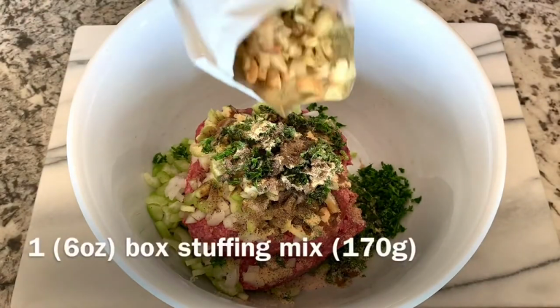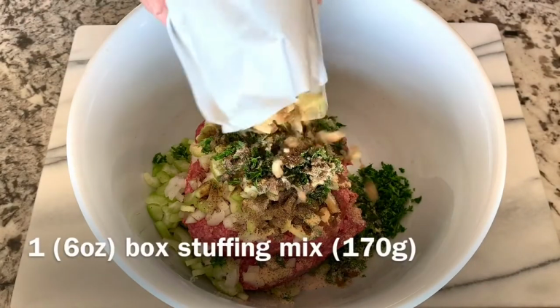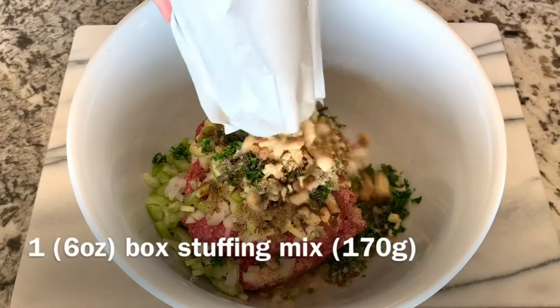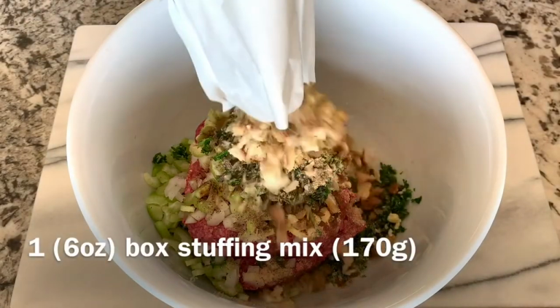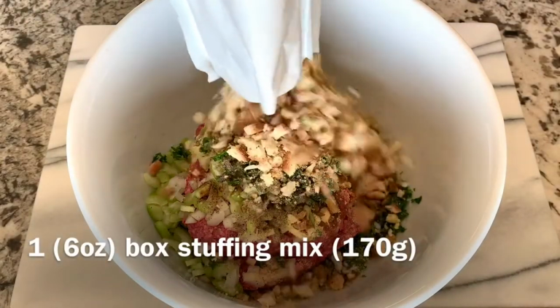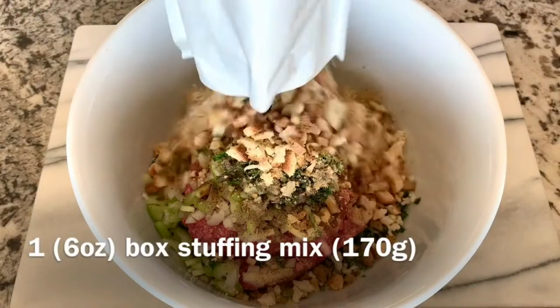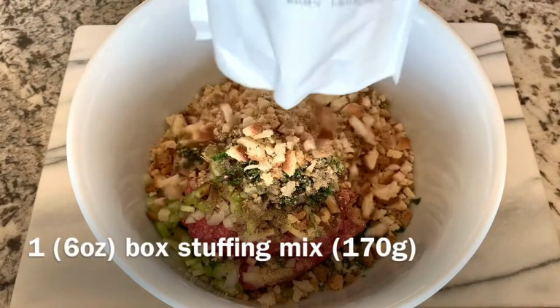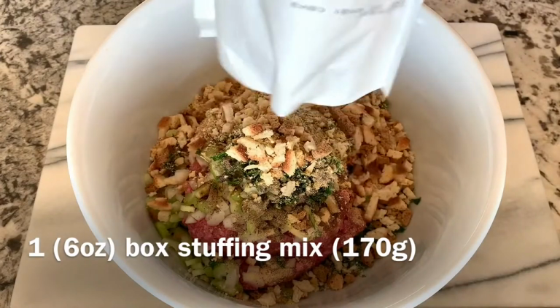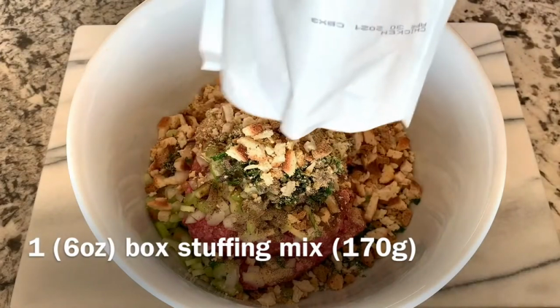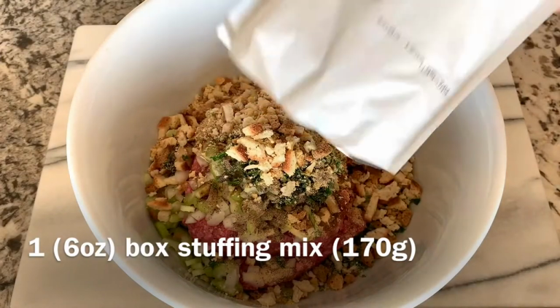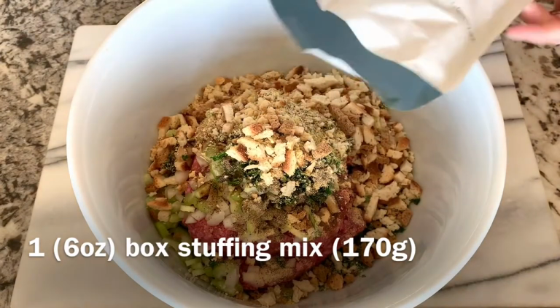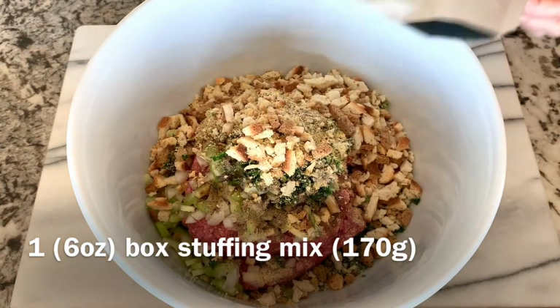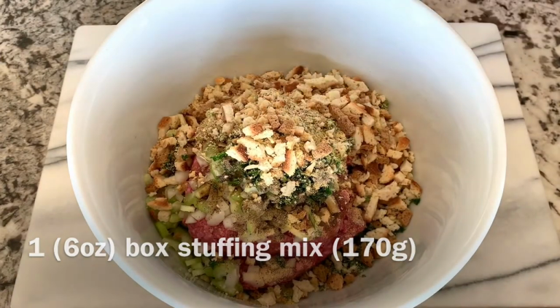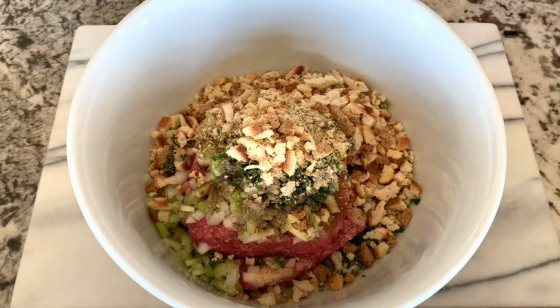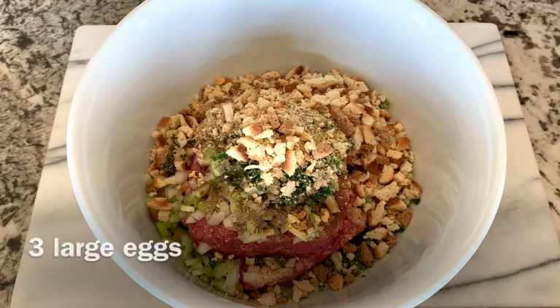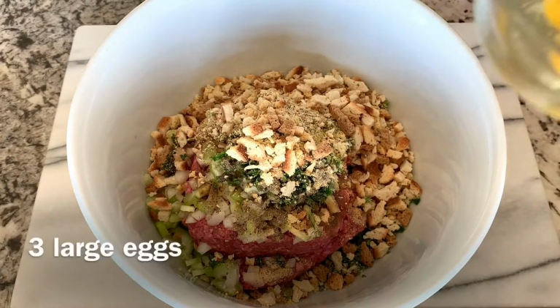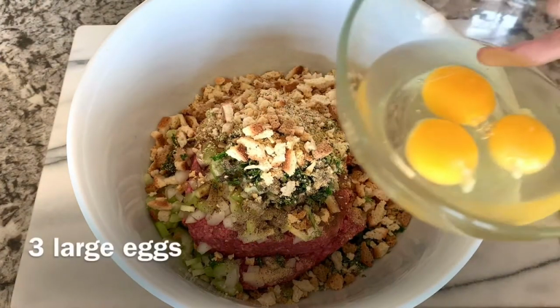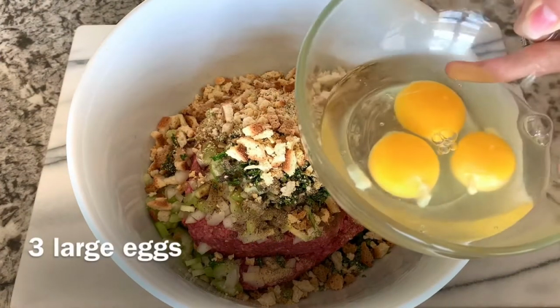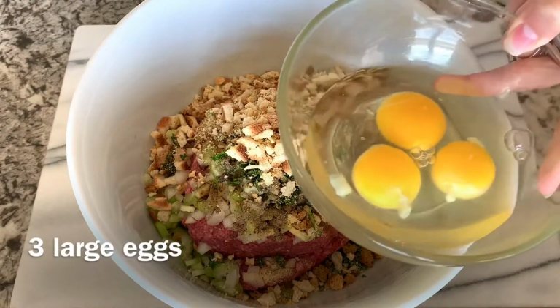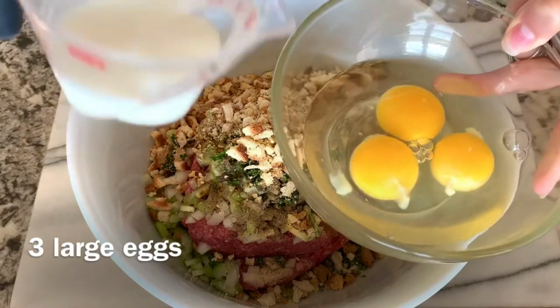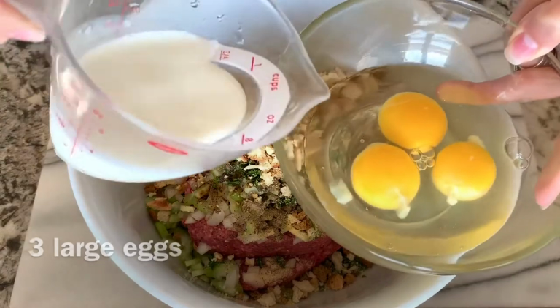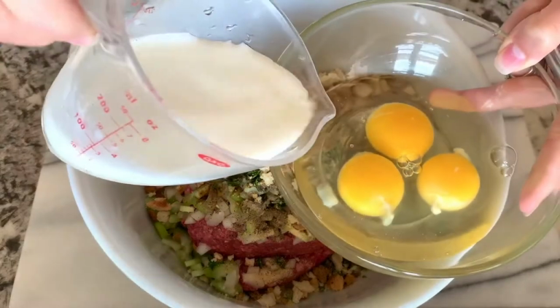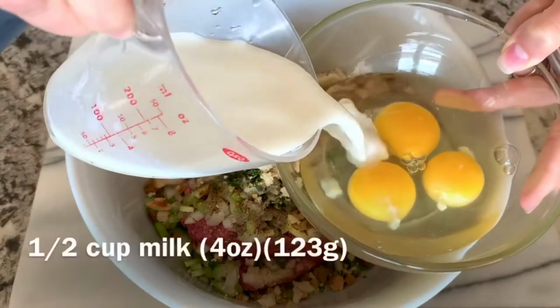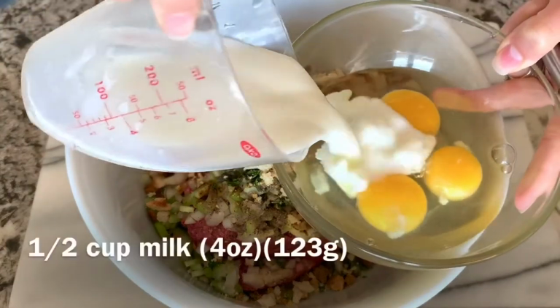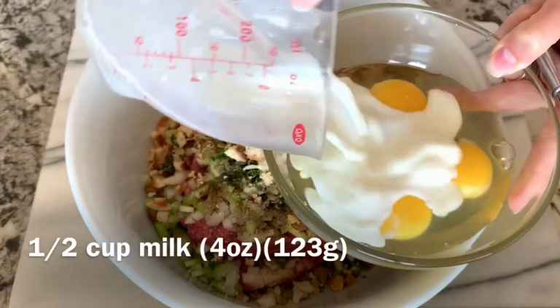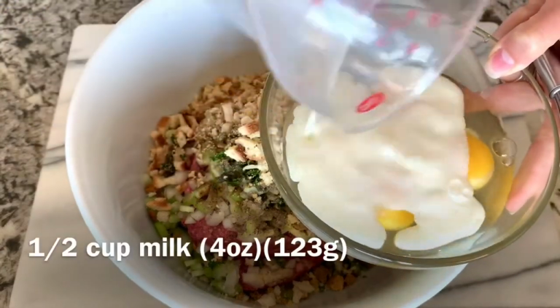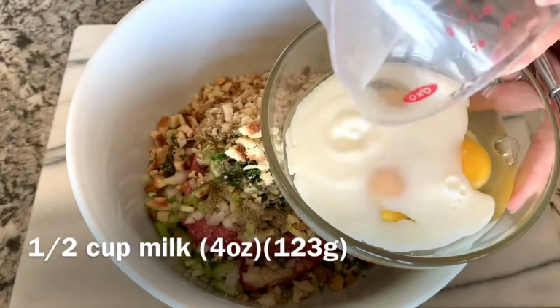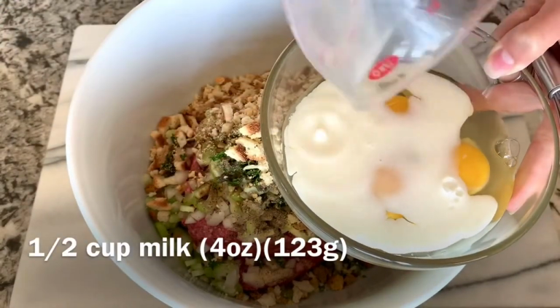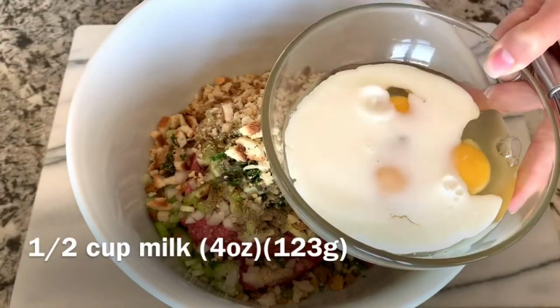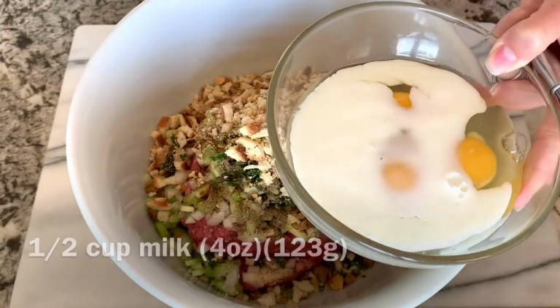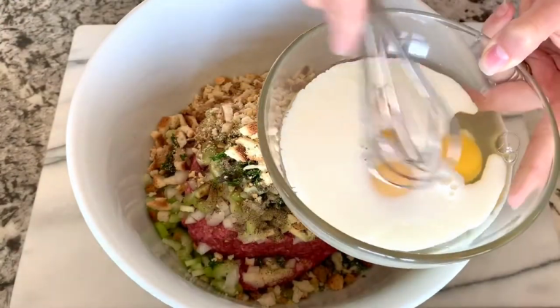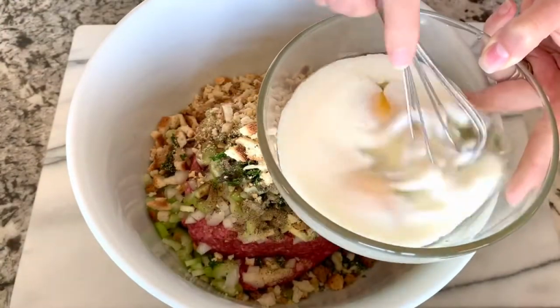Half a teaspoon of salt, one fourth of a teaspoon of ground pepper, one tablespoon of Worcestershire sauce. Then my secret ingredient: one six-ounce box of stuffing mix — this is a pre-mix kind of like a Stovetop stuffing.